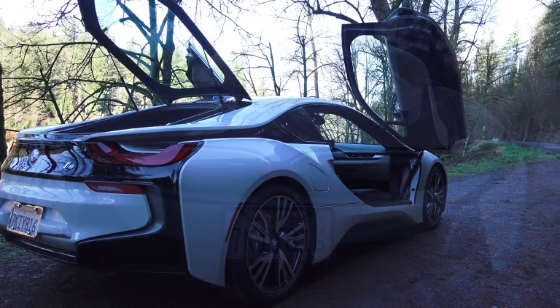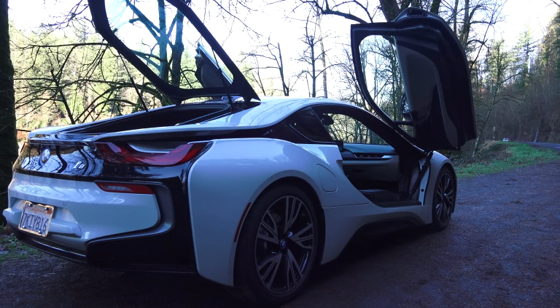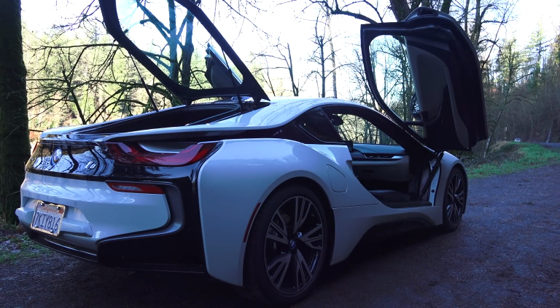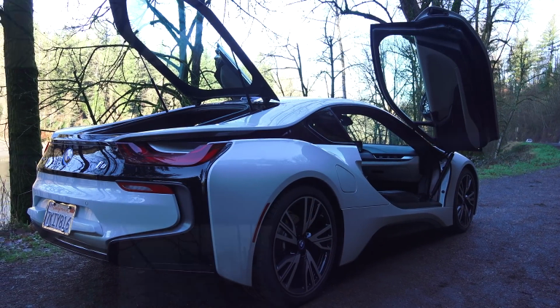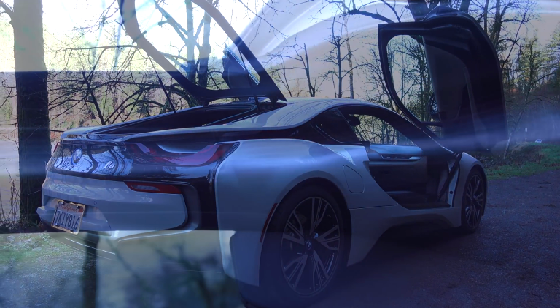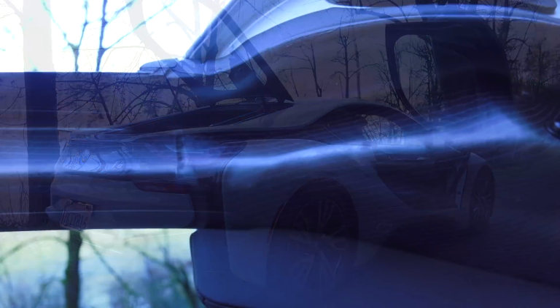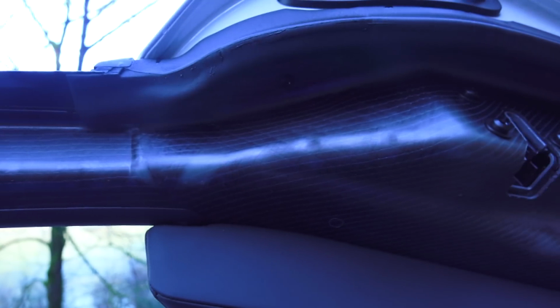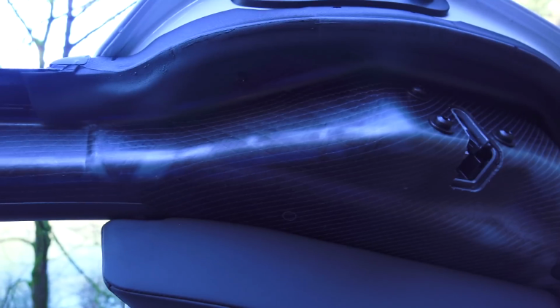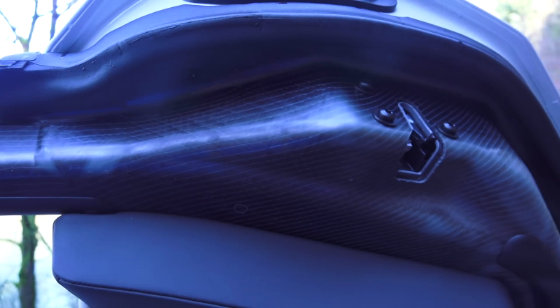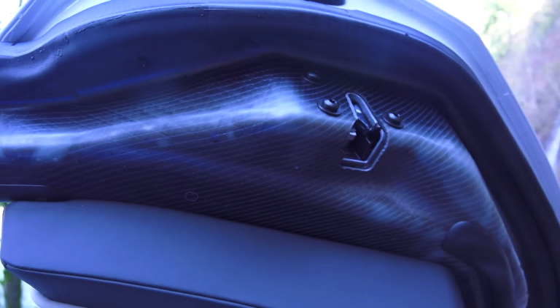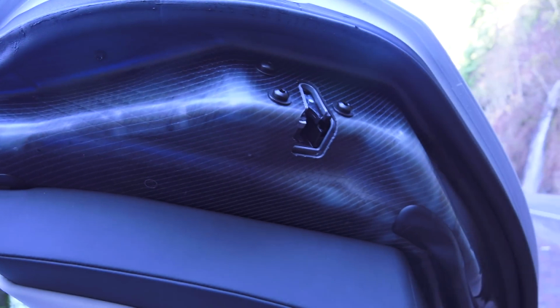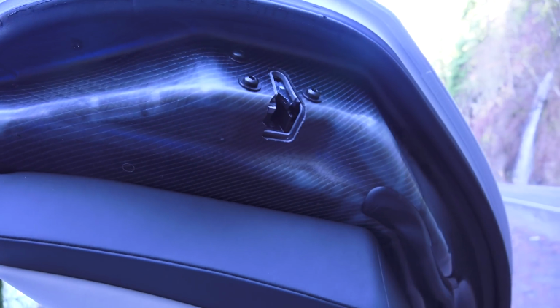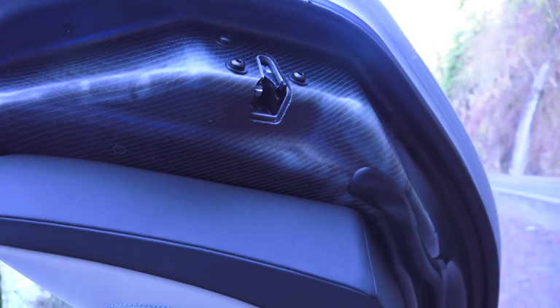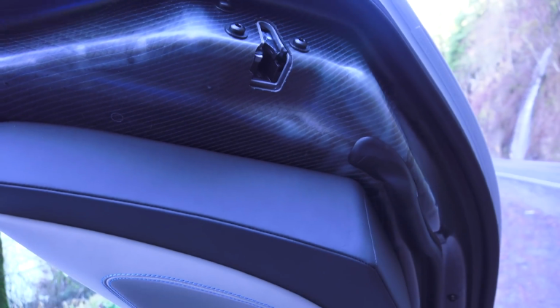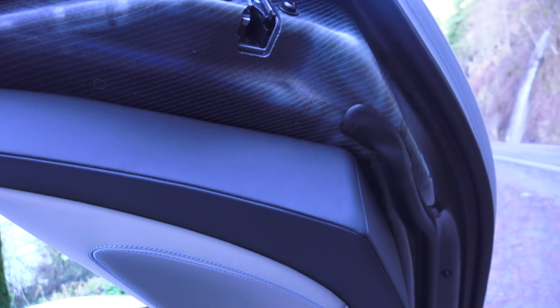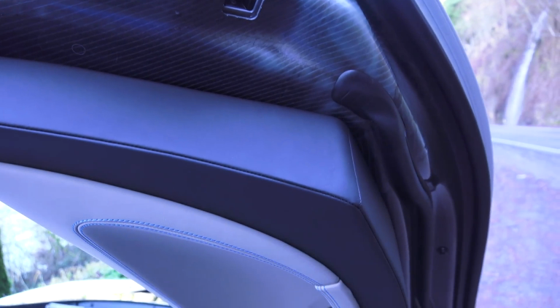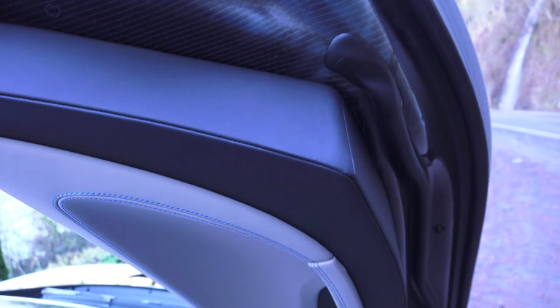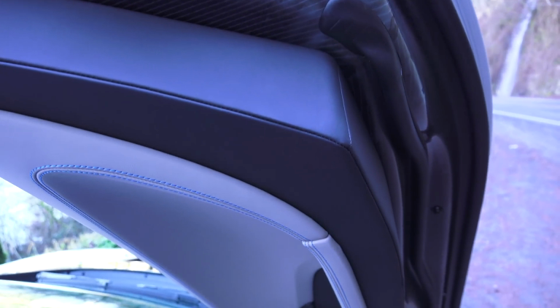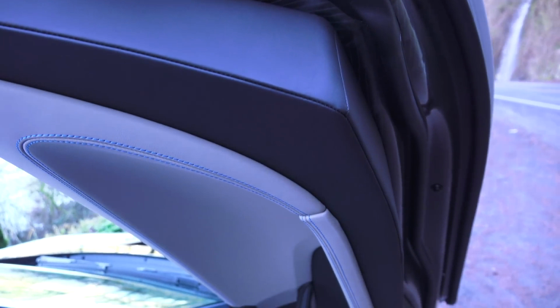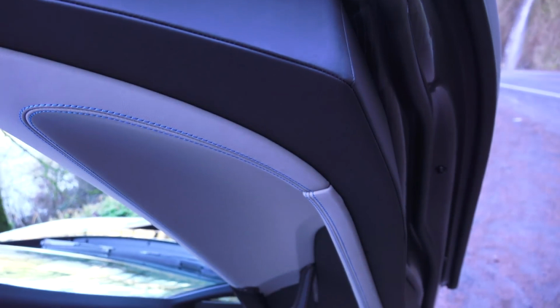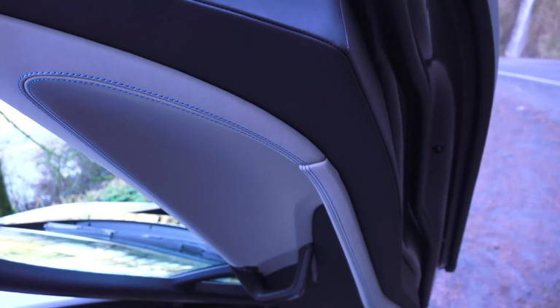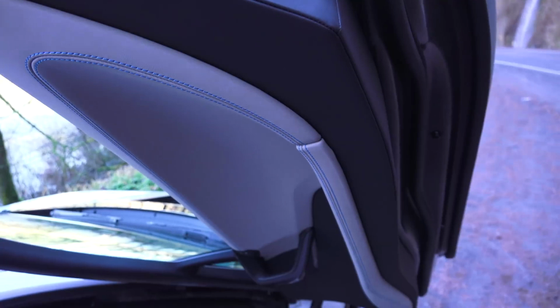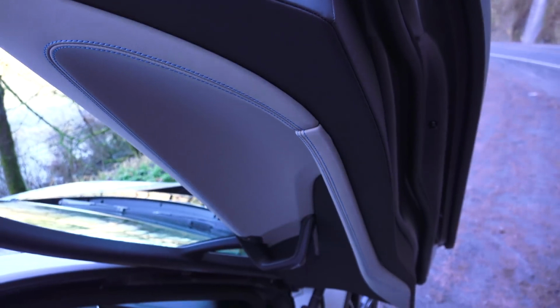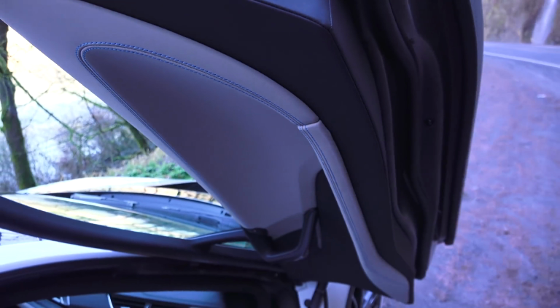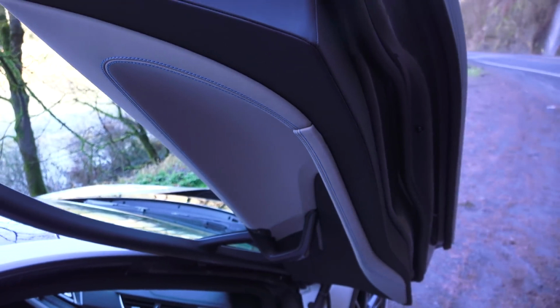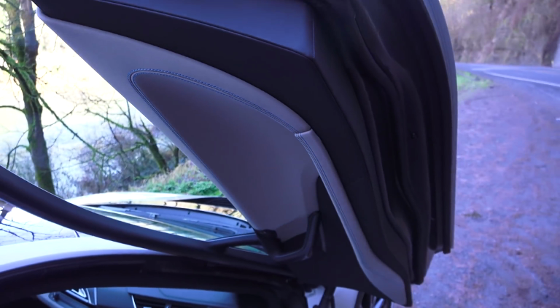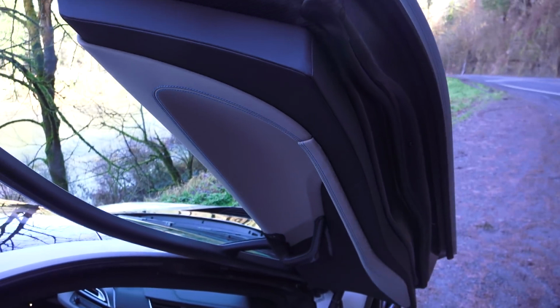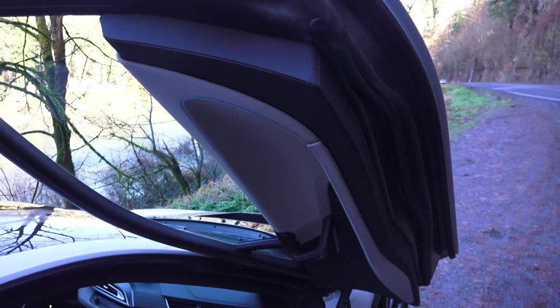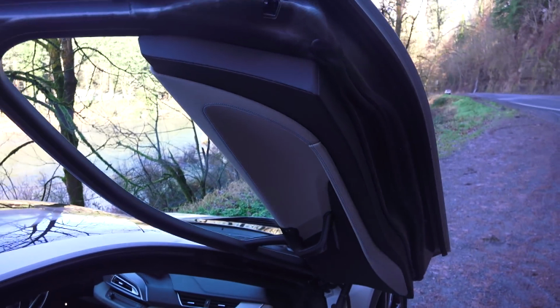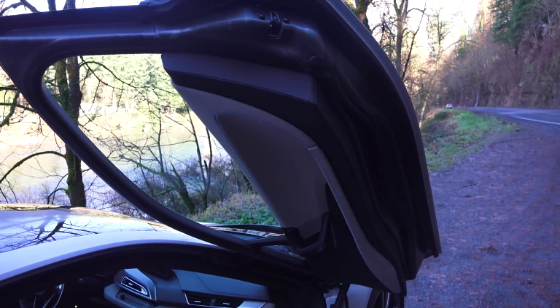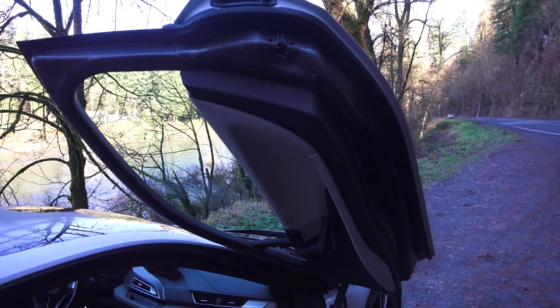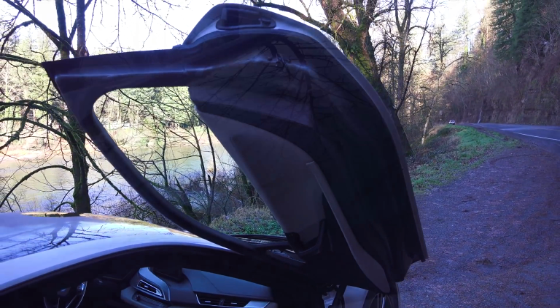Number five: lightweight doors. The doors are made with a two-piece structure. The outer skin is aluminum while the inner structure is made of carbon fiber reinforced plastic. This leads to a 50% weight savings over conventional doors.